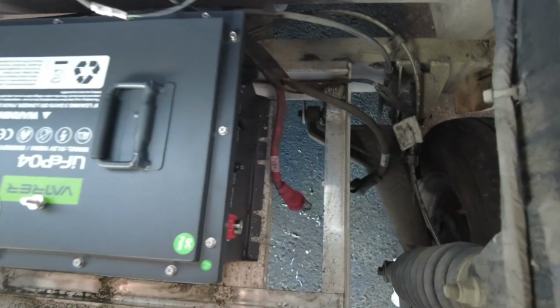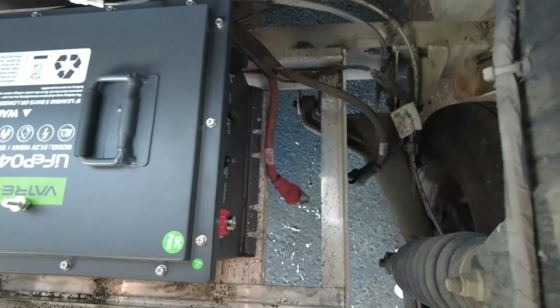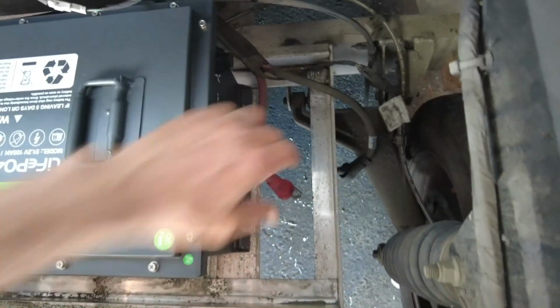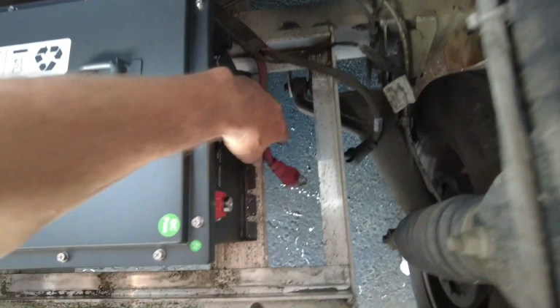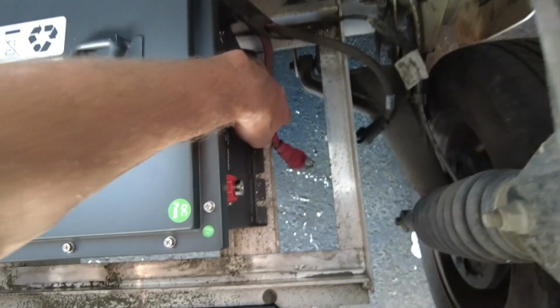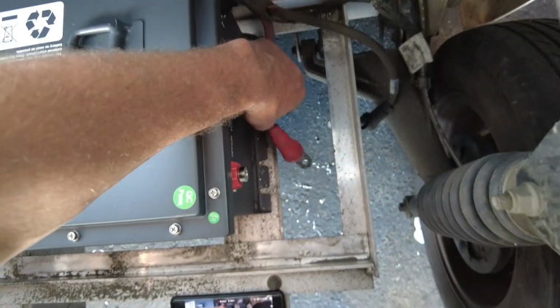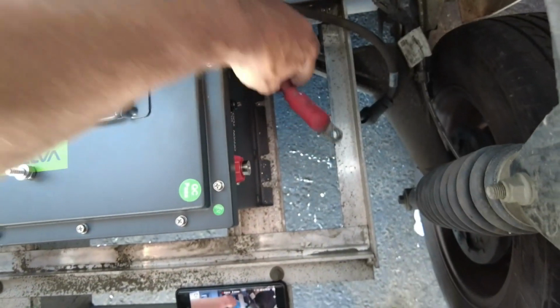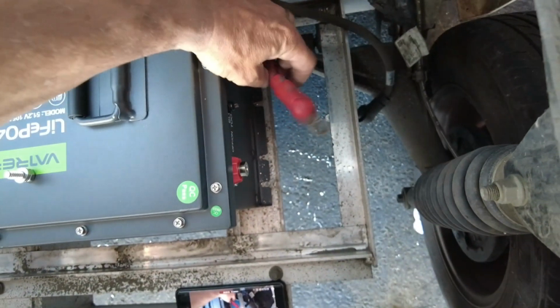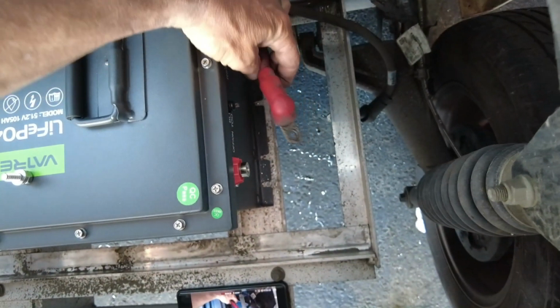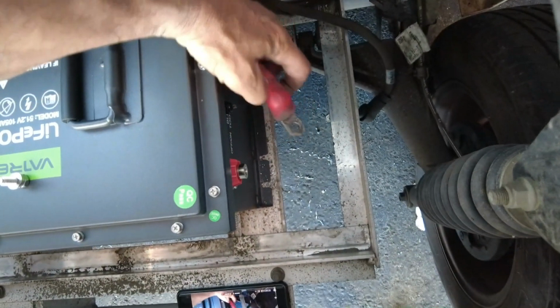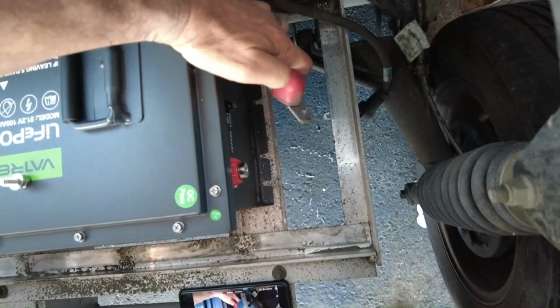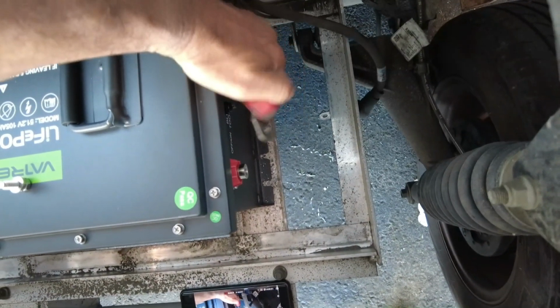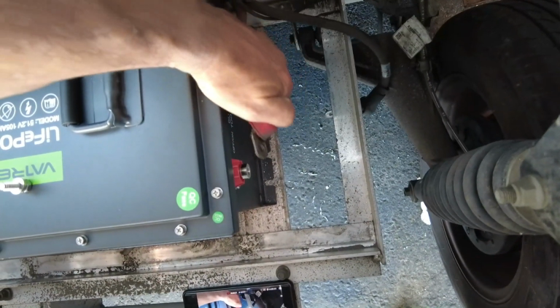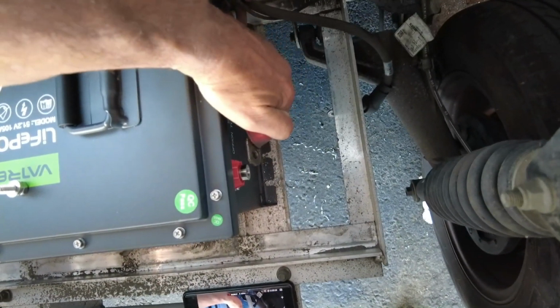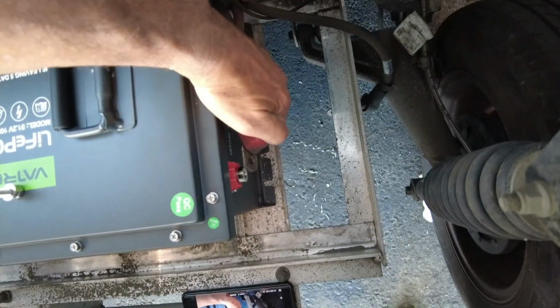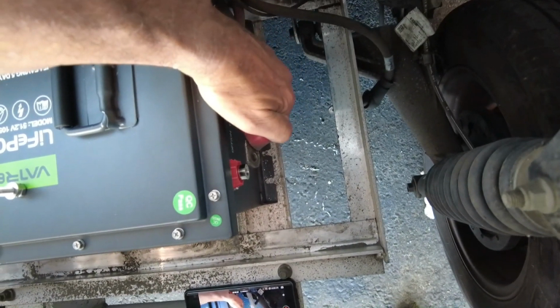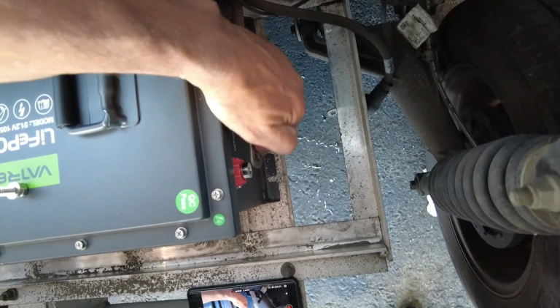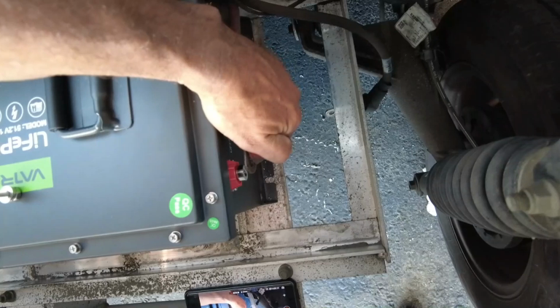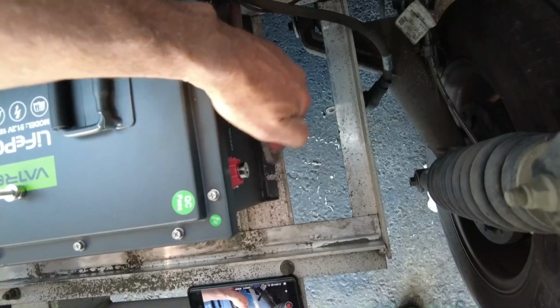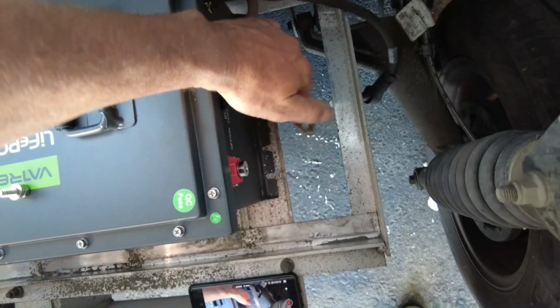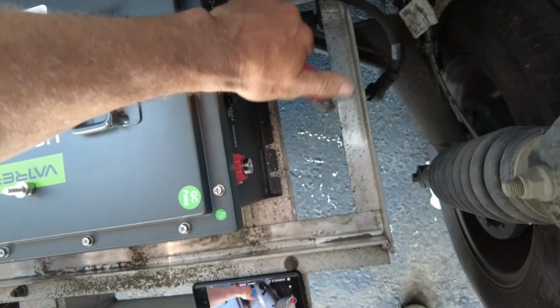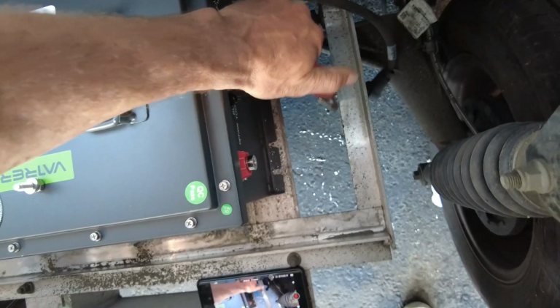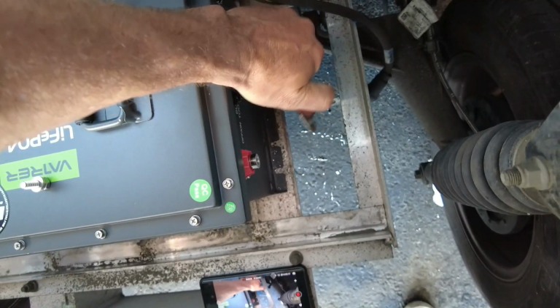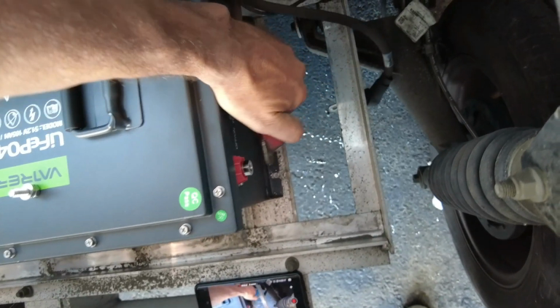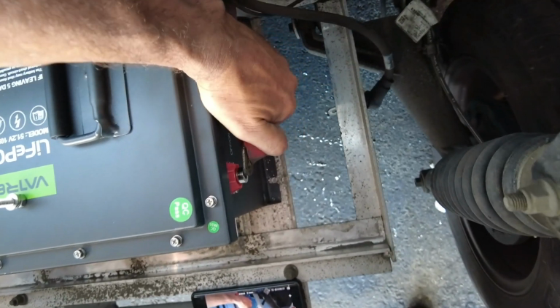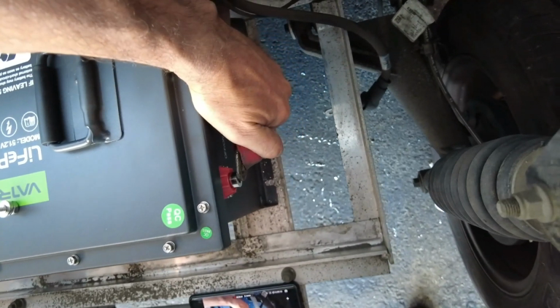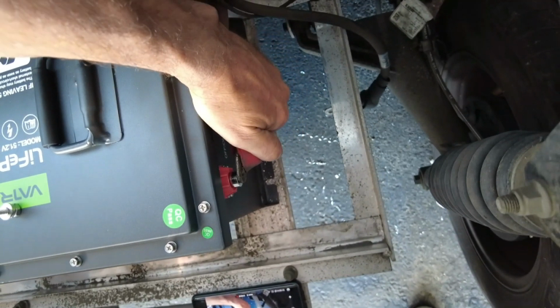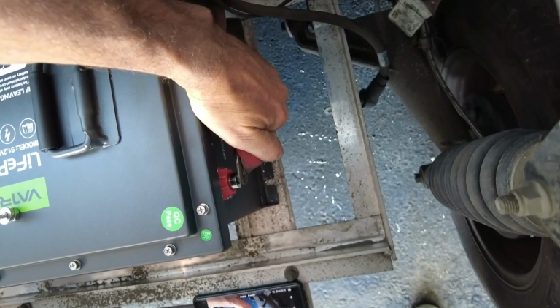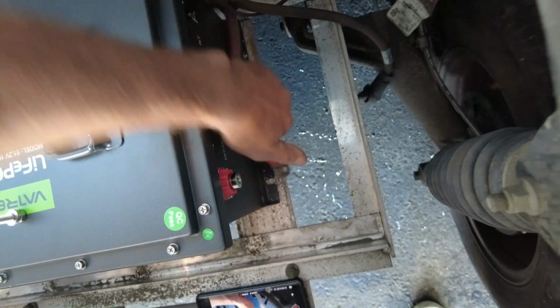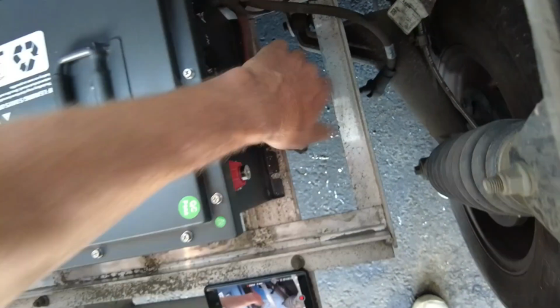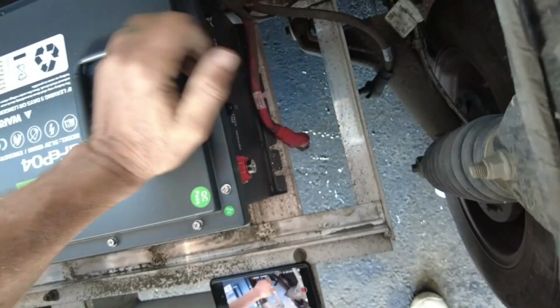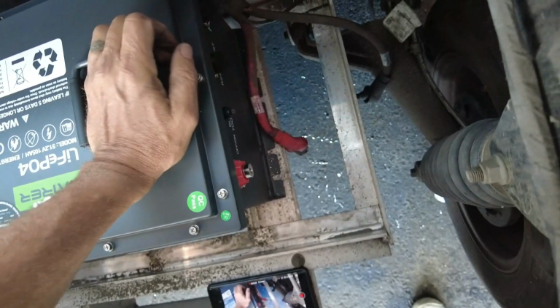You can see my positive cable from the Gem car is barely going to make it to the terminal — so that'll be fine, we can make that work. It's going to be close, but we'll make it work.